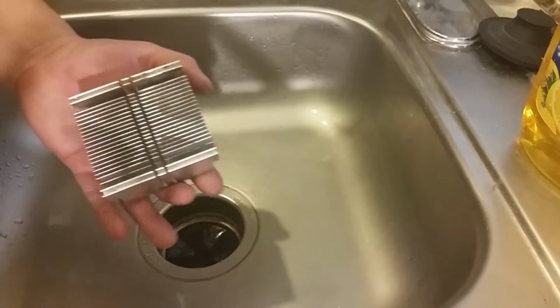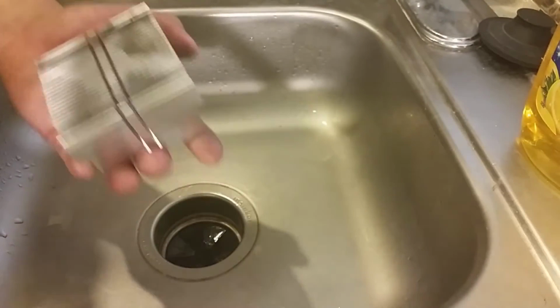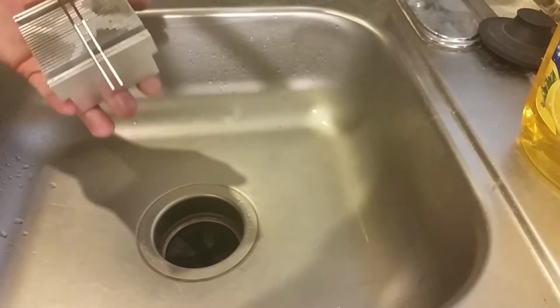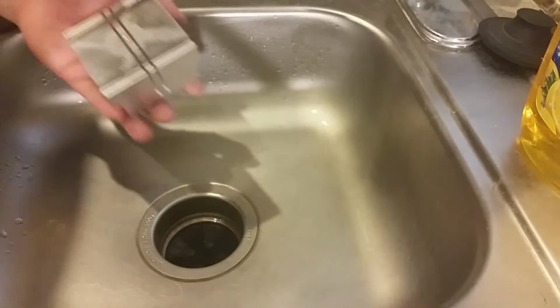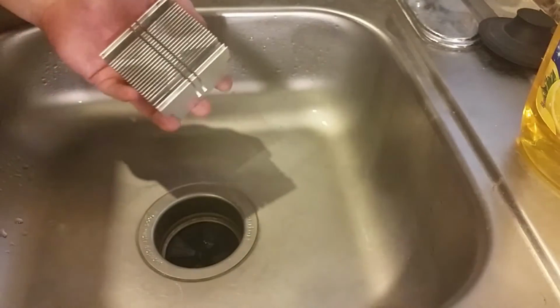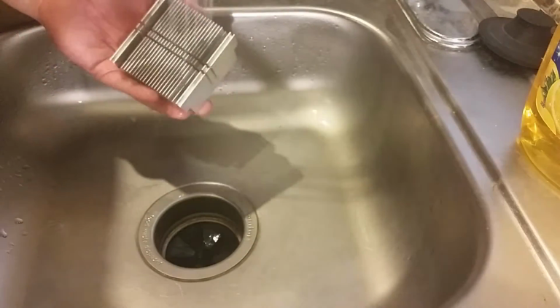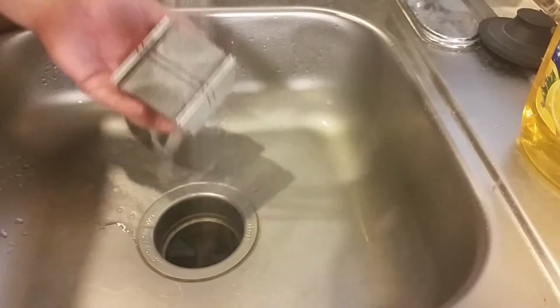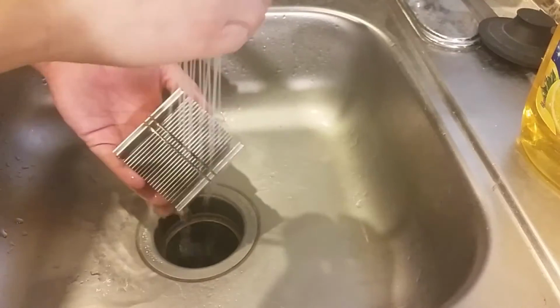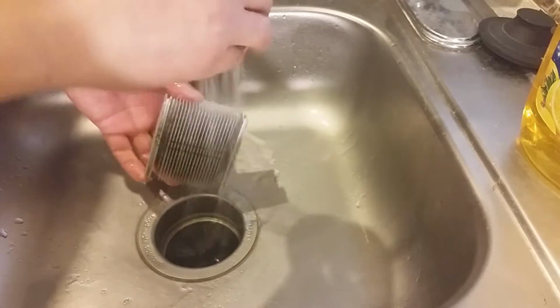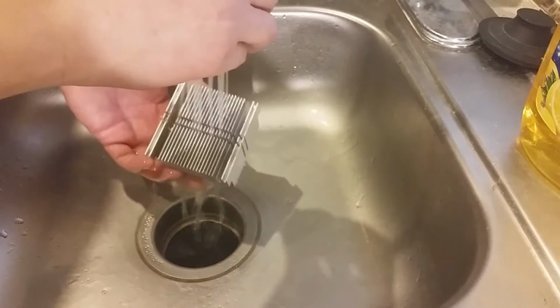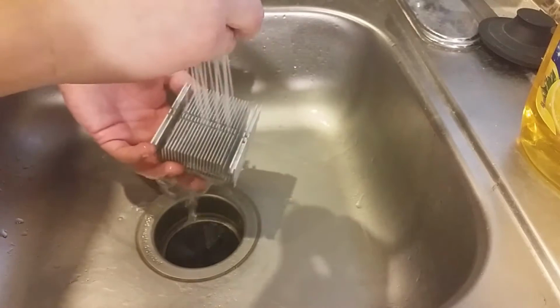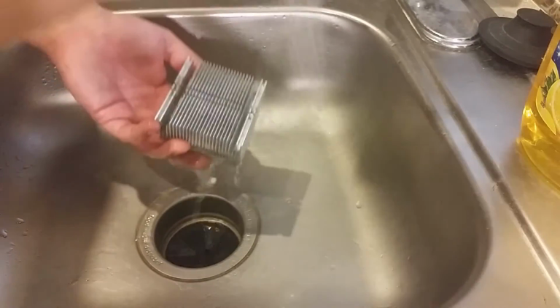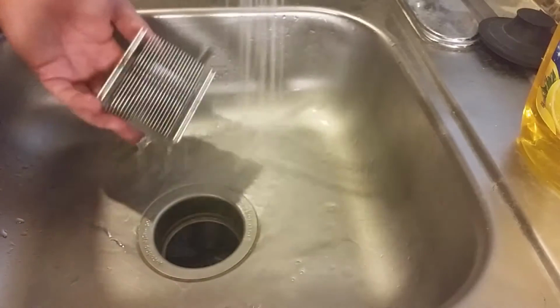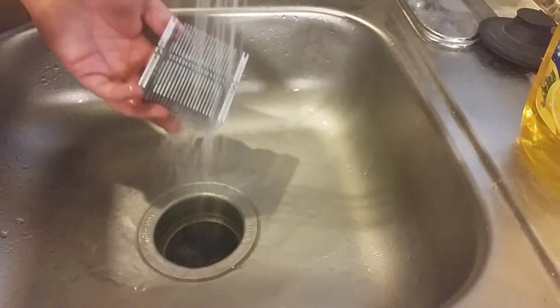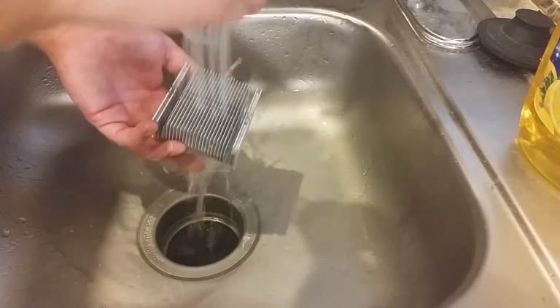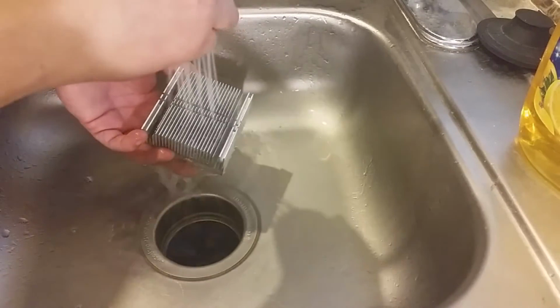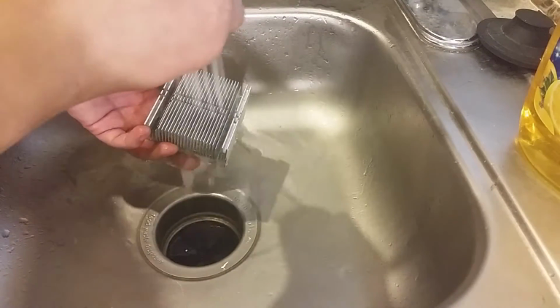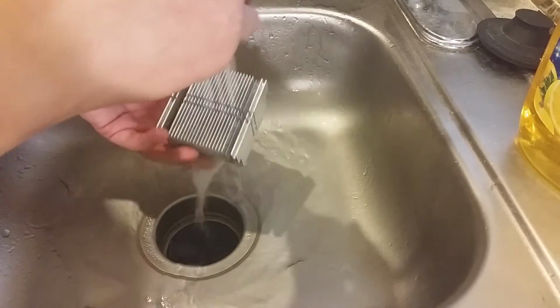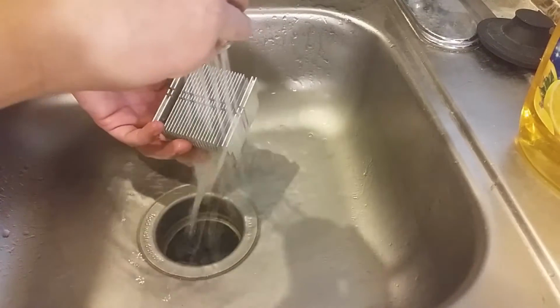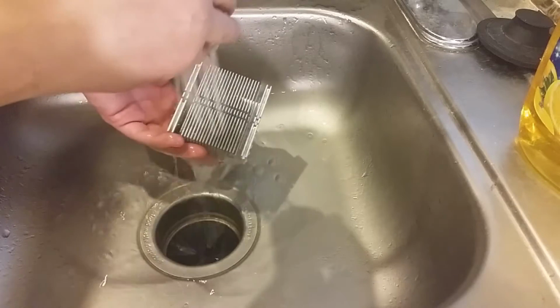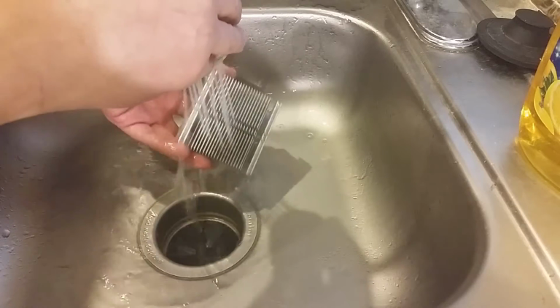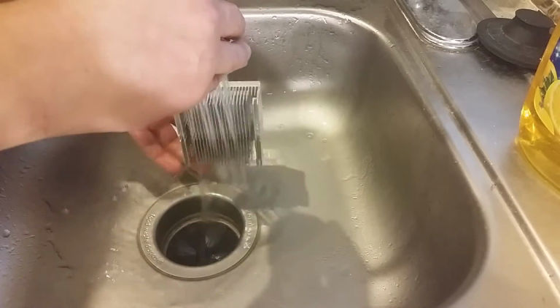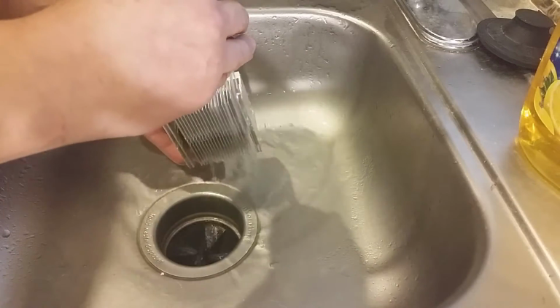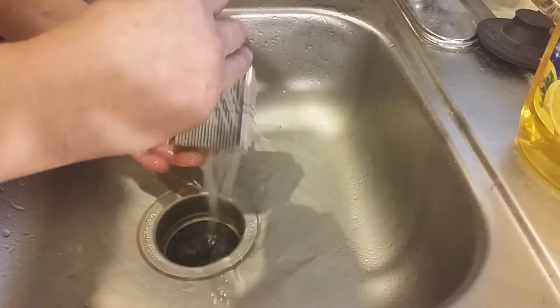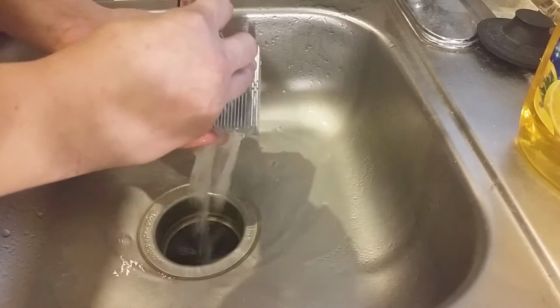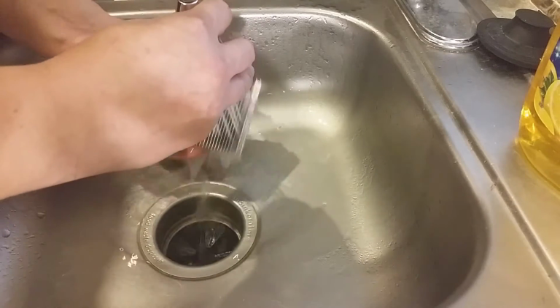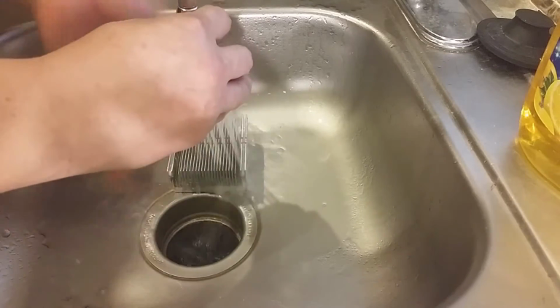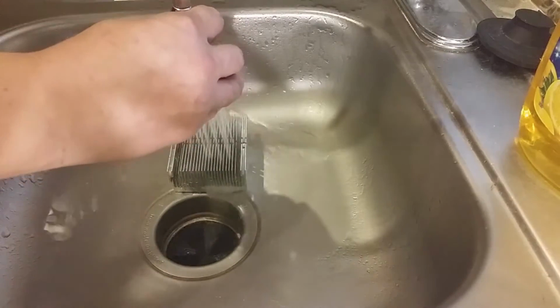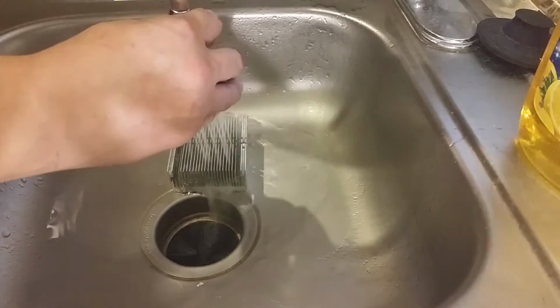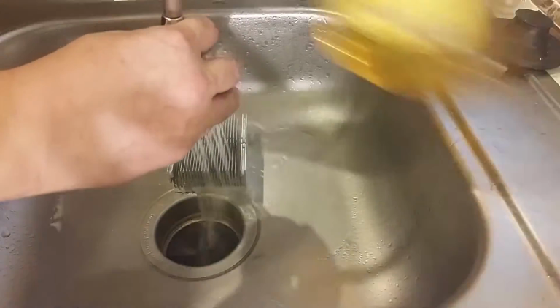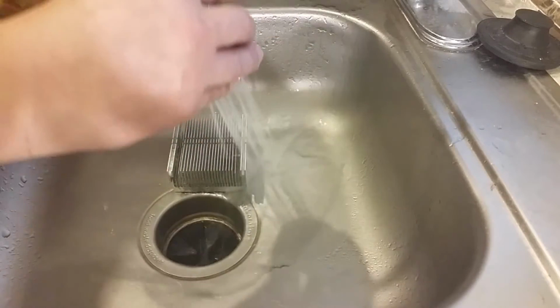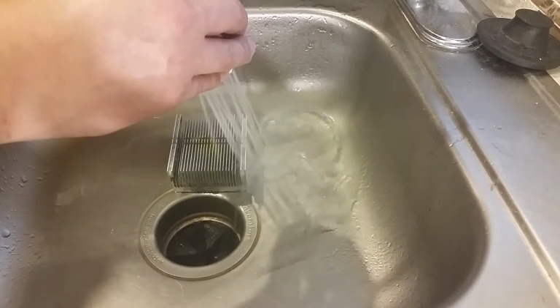We're back — that was falling over. I'm just gonna spray water on this and put some soap in there.